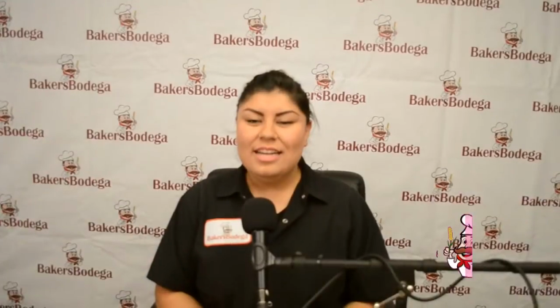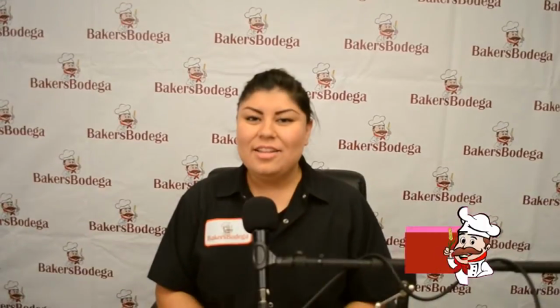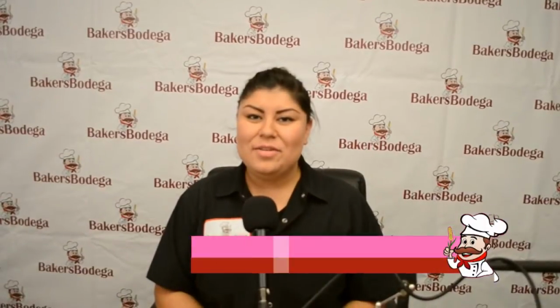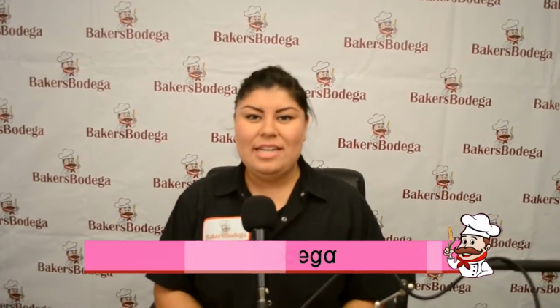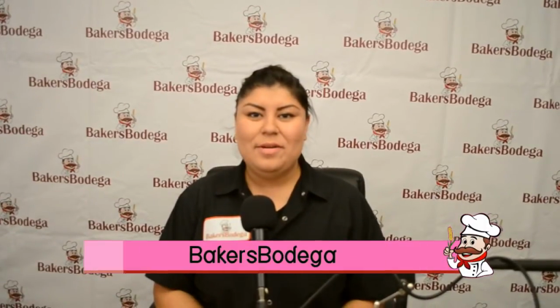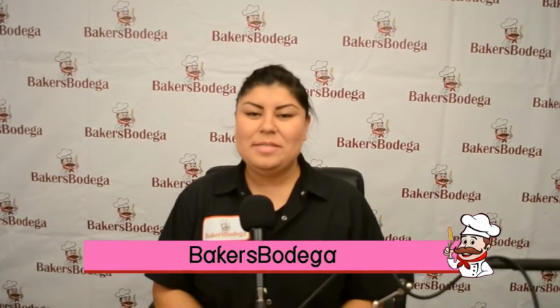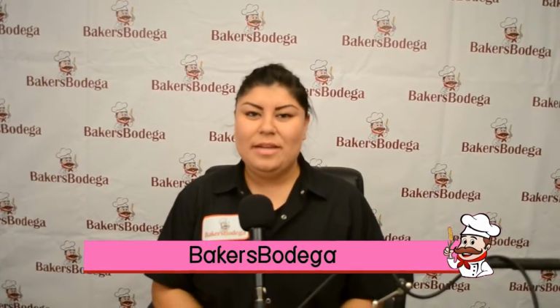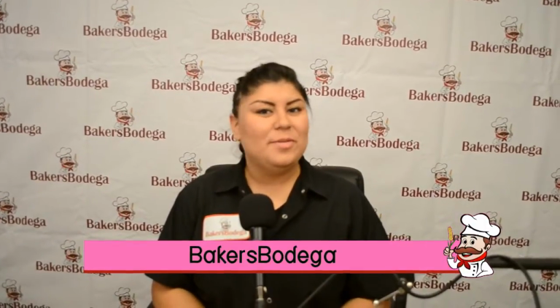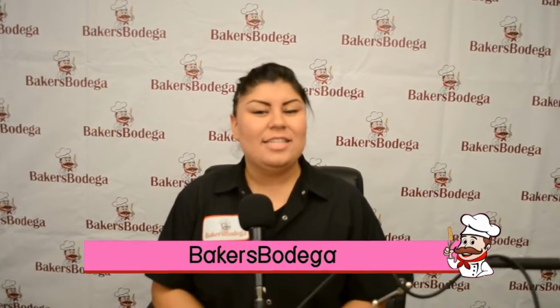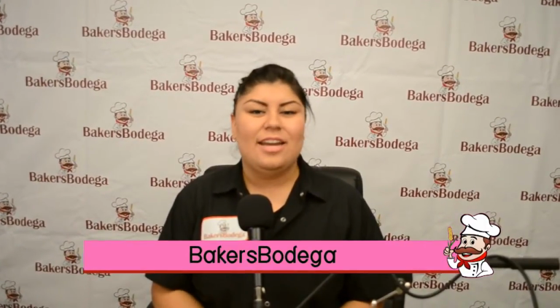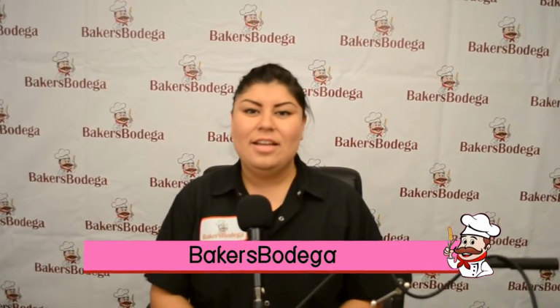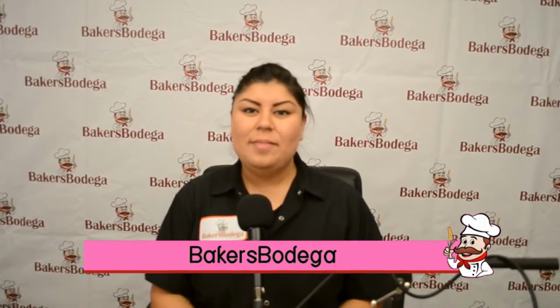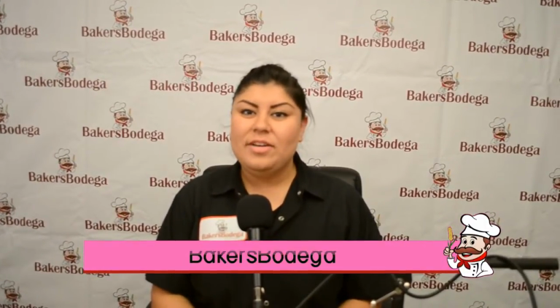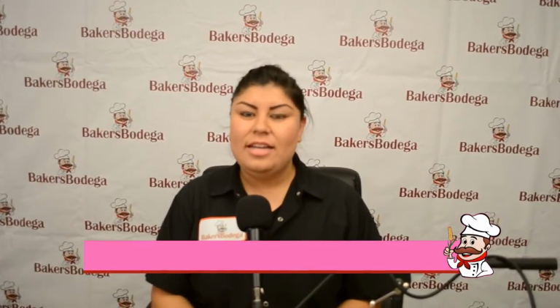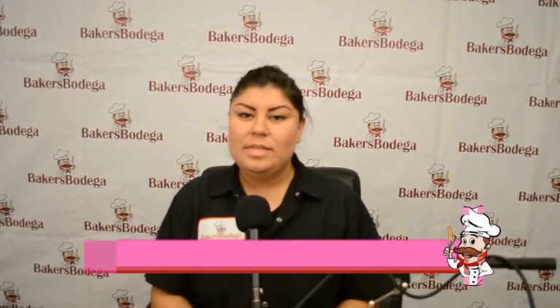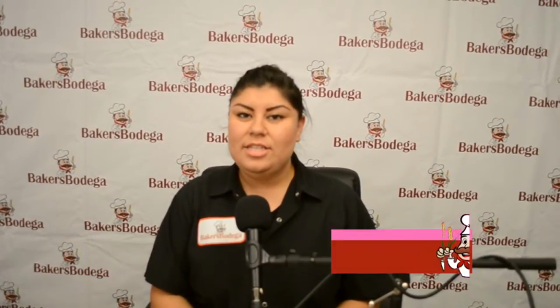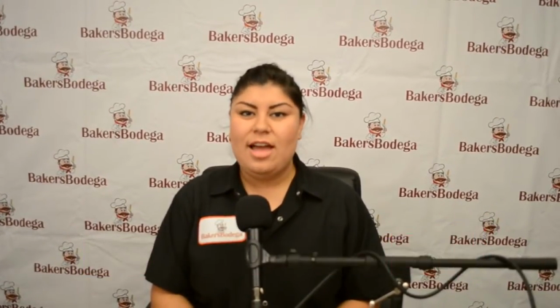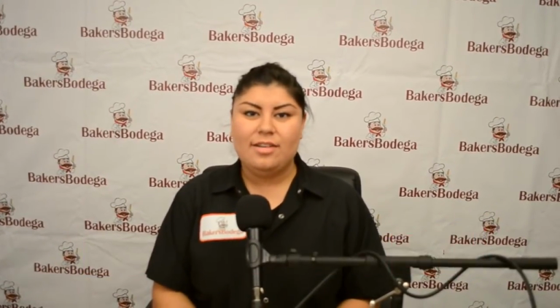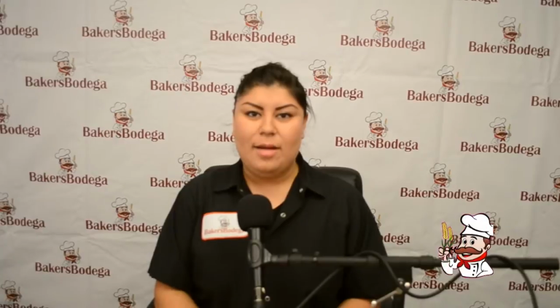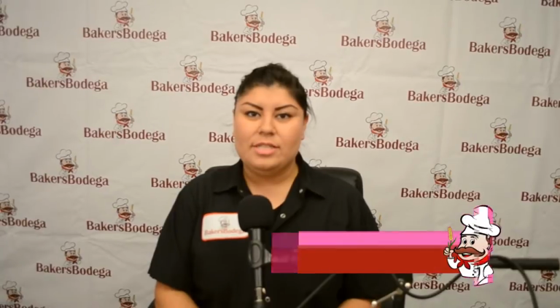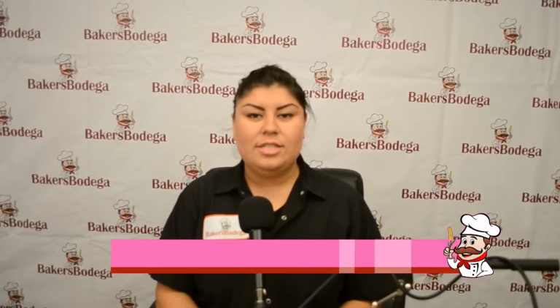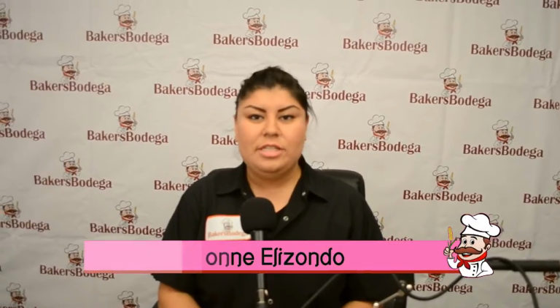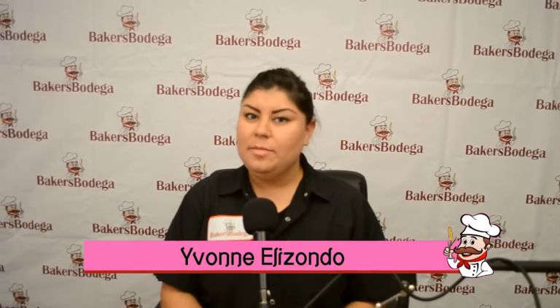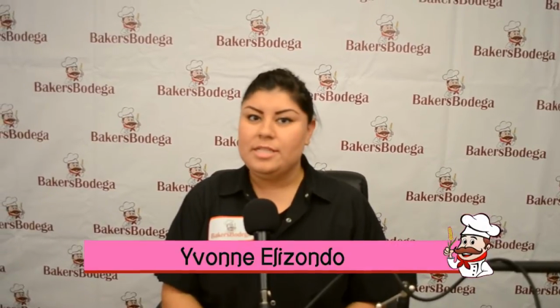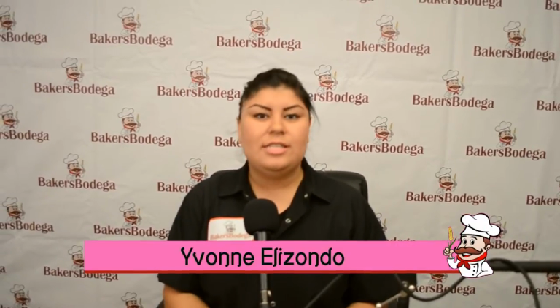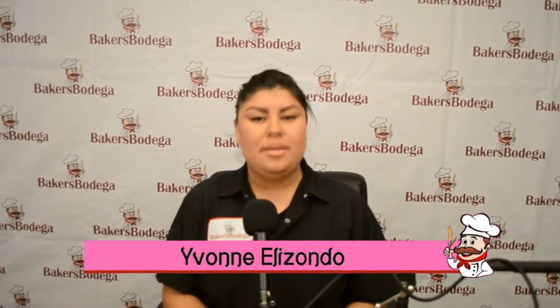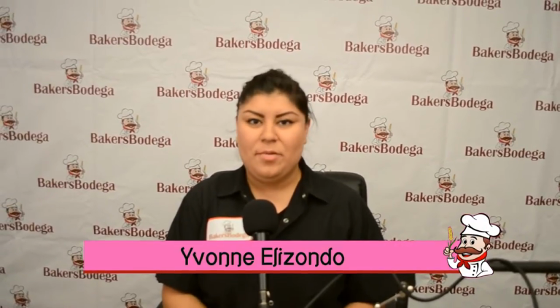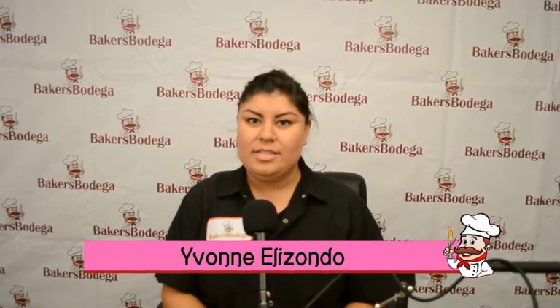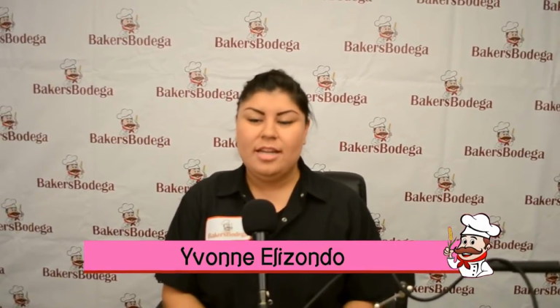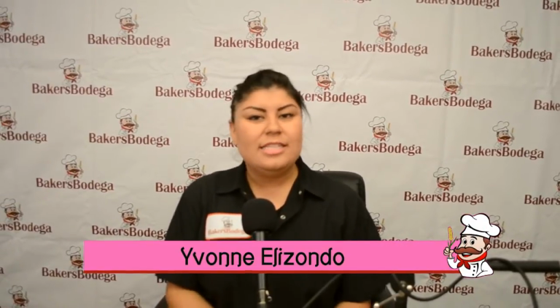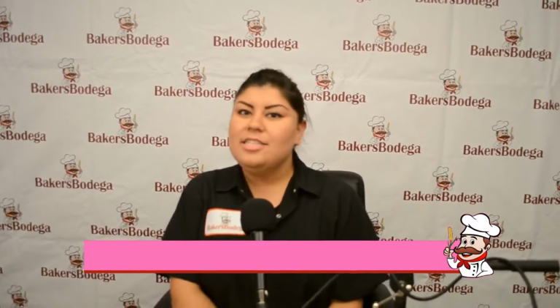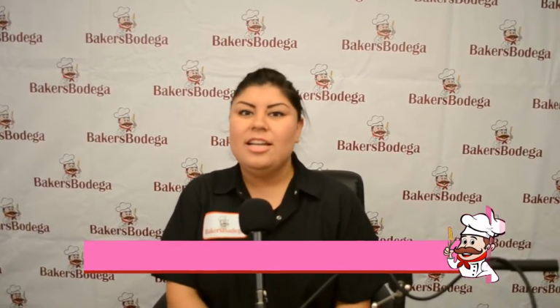Hello everyone and welcome to Baker's Bodega's channel. I'm Yvonne and I'll be teaching you how to cover apples in chamoy chili paste using Damon products. Let's get started.